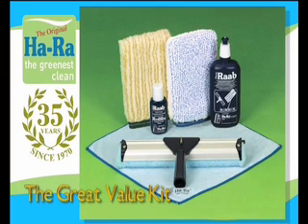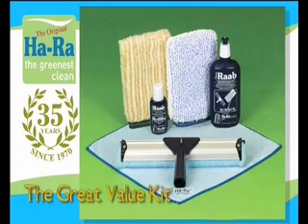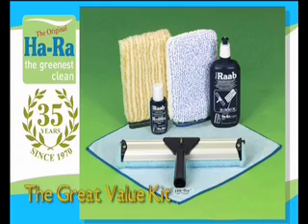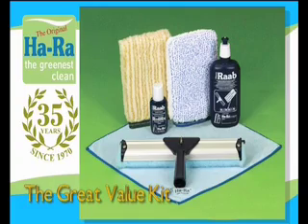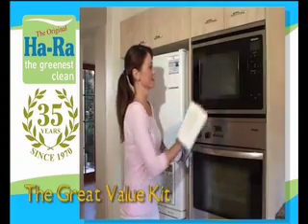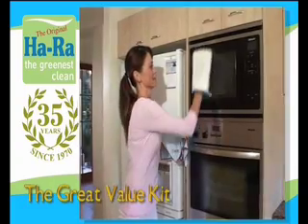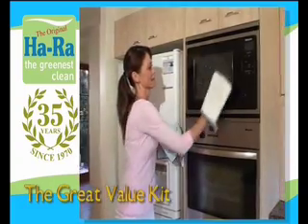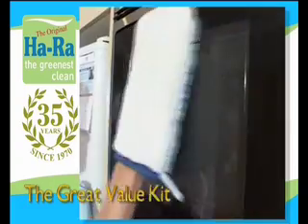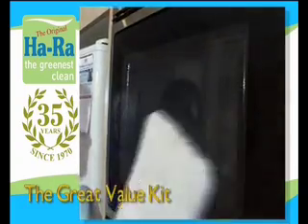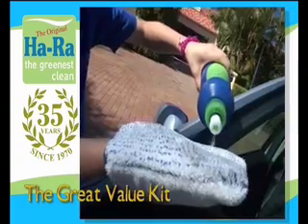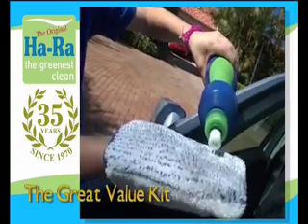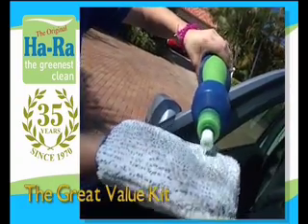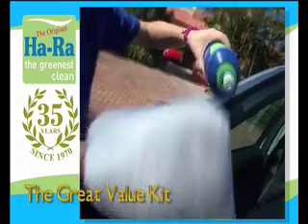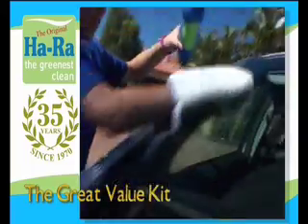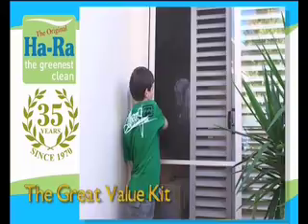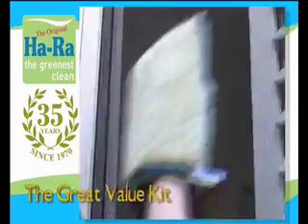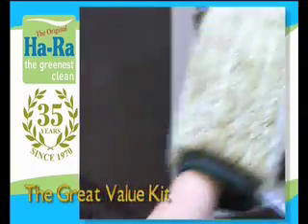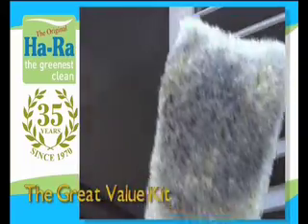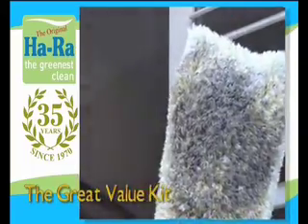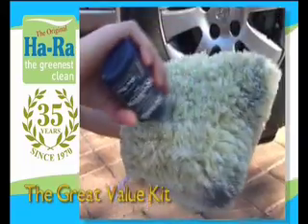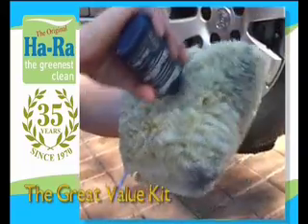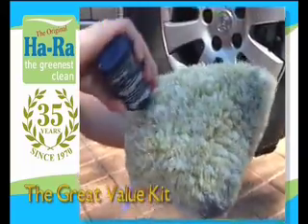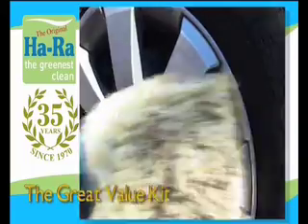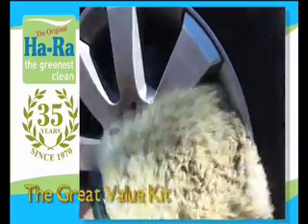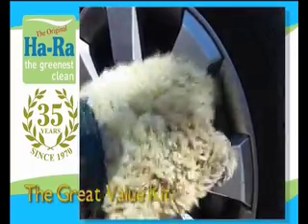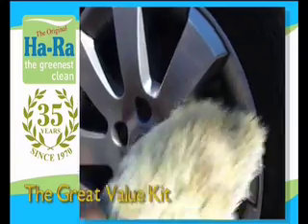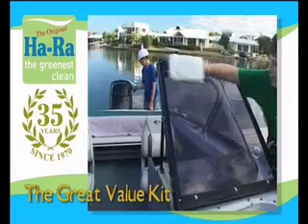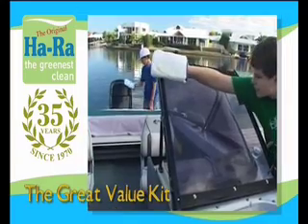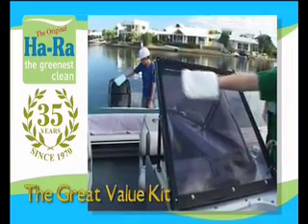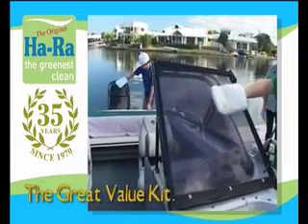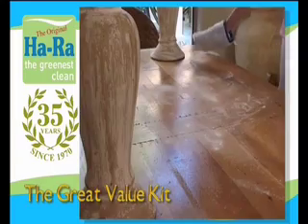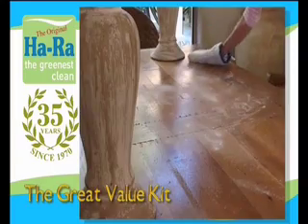It's easier, faster and a whole lot more fun. All you do is add water. The Great Value Kit combines various fibre cleaning products to give you a flexible starter pack. It's great value and you'll feel, see and smell the difference as the fibre cloths work around your home.